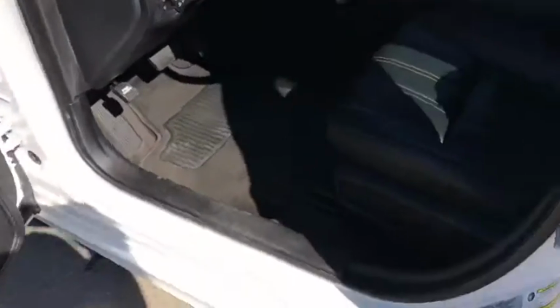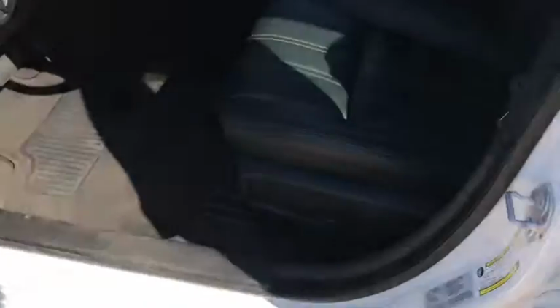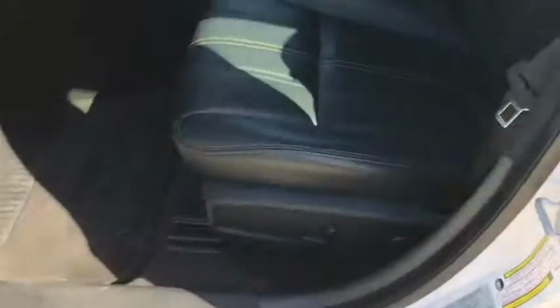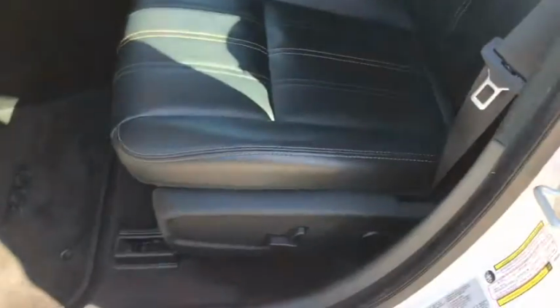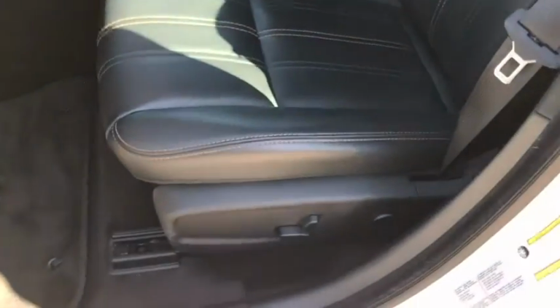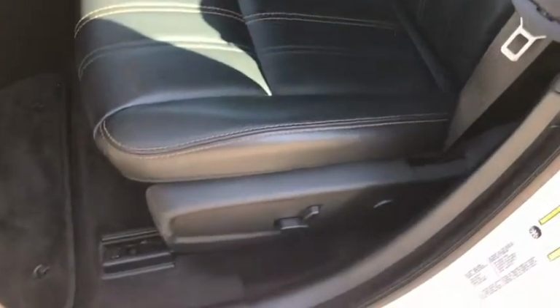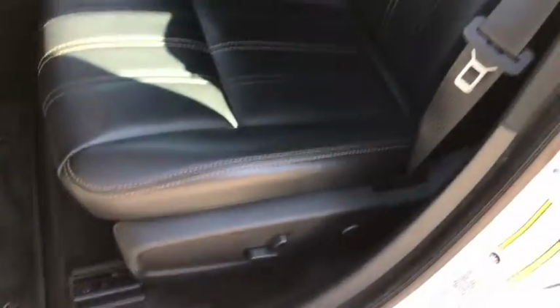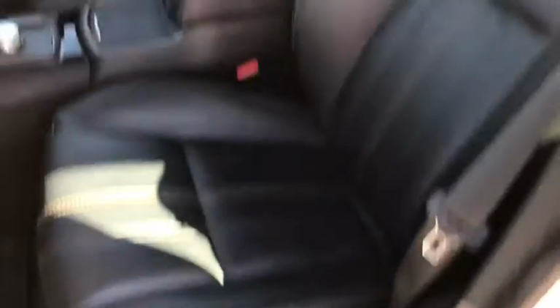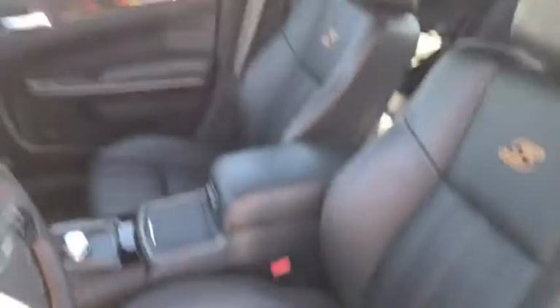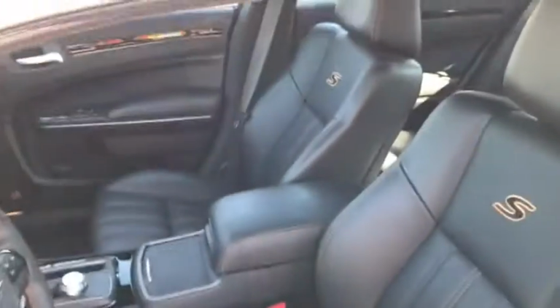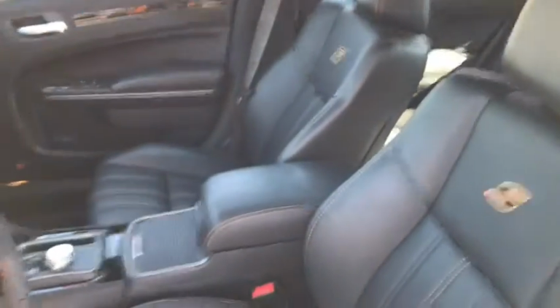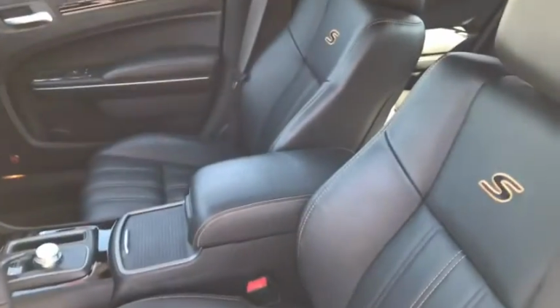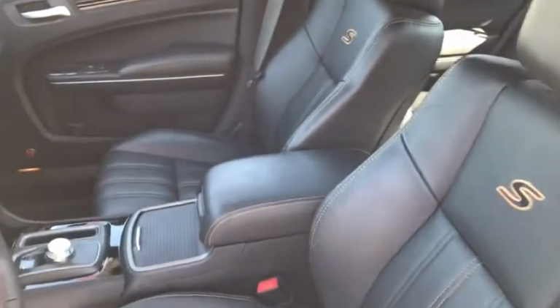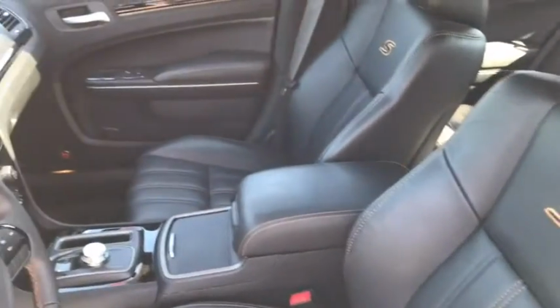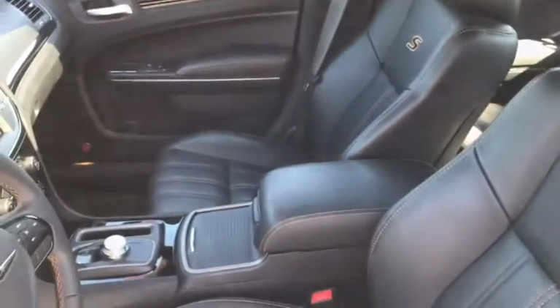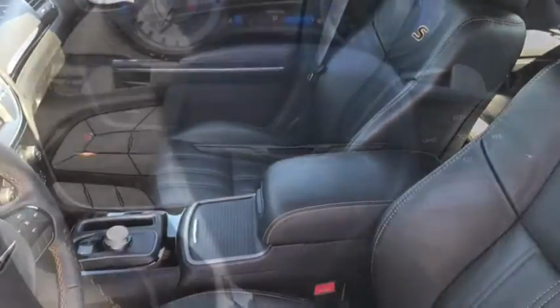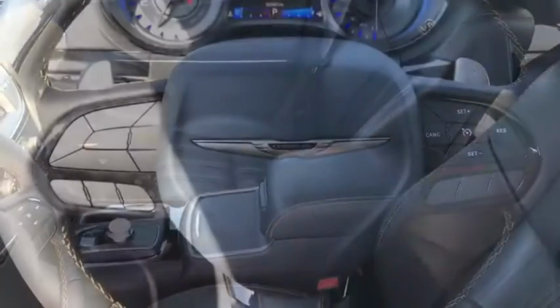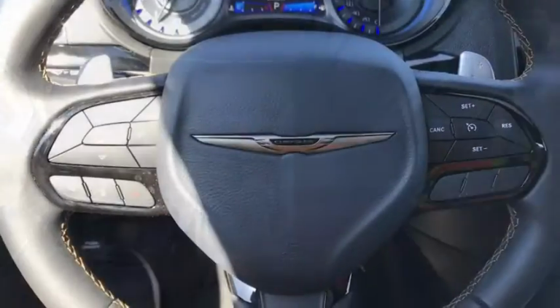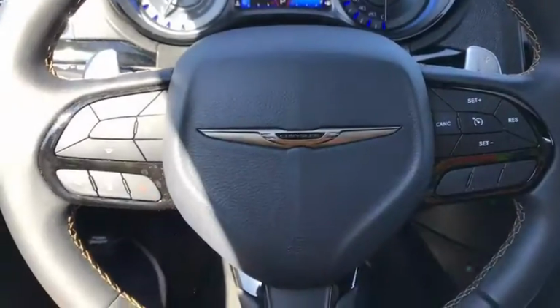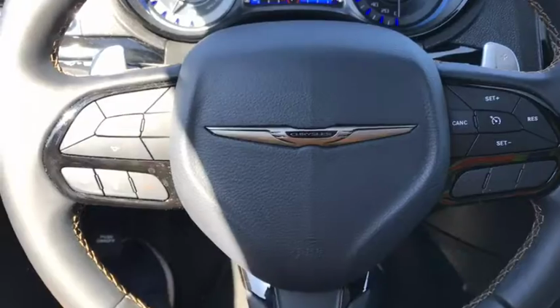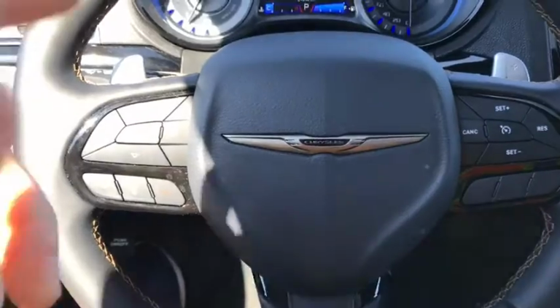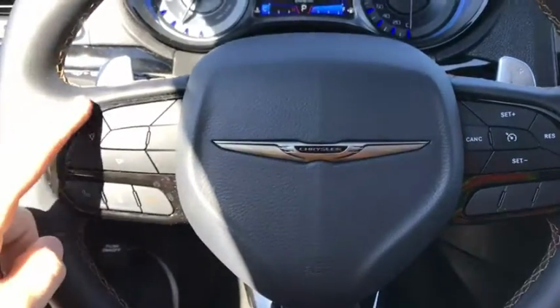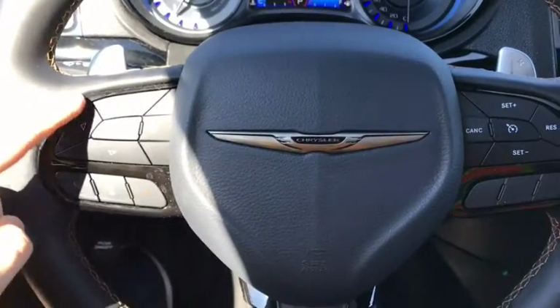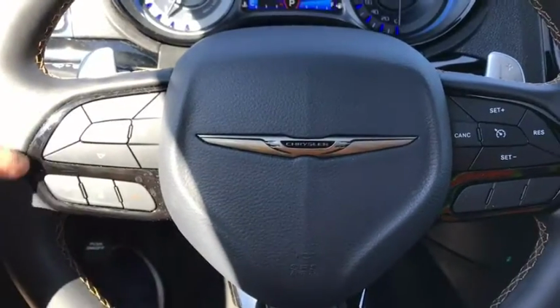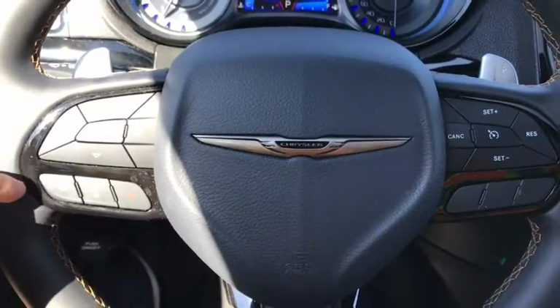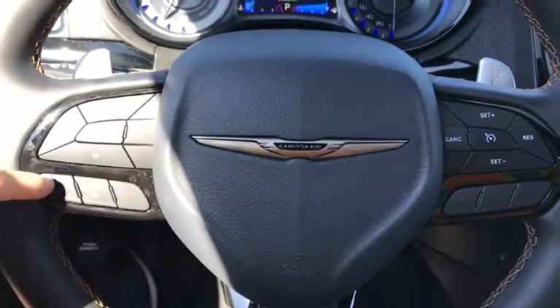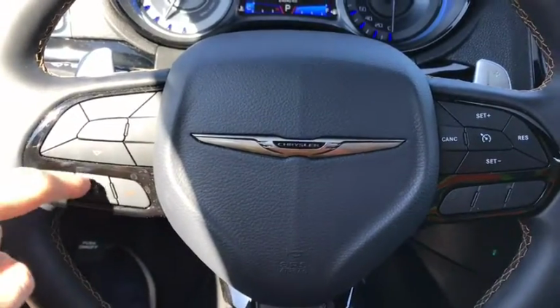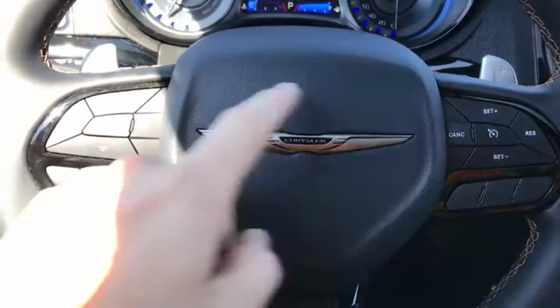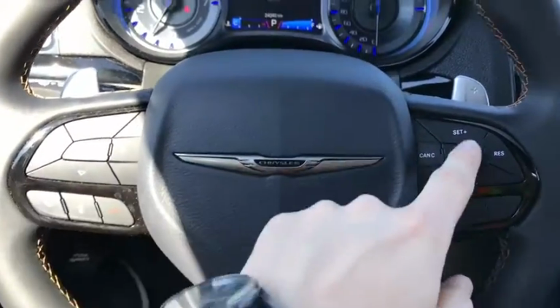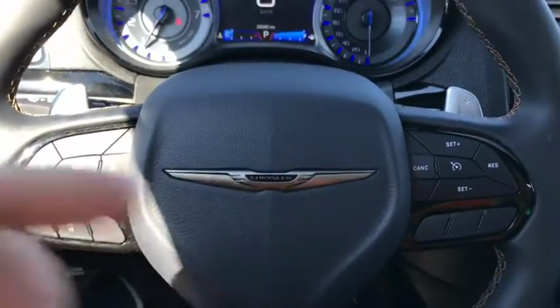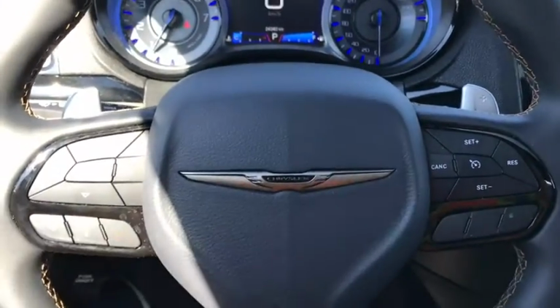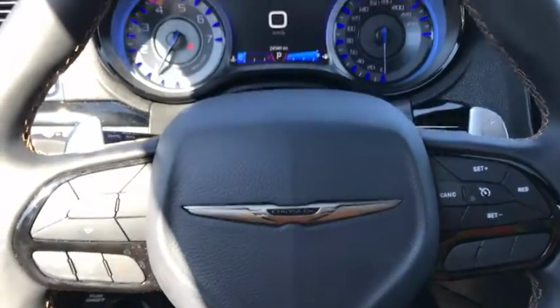Looking inside, you also have power seat adjustments and premium black leather interior. On the steering wheel you have your menu control options, hands-free calling, and cruise control.